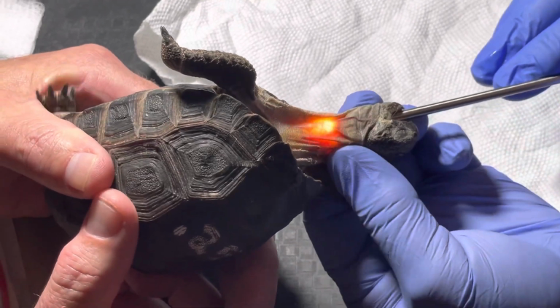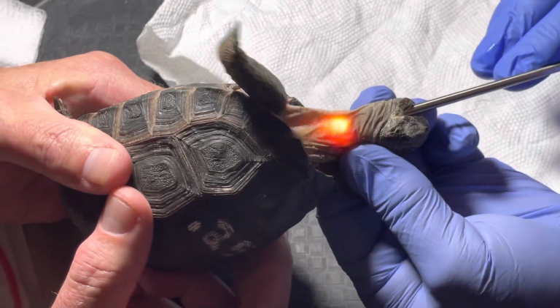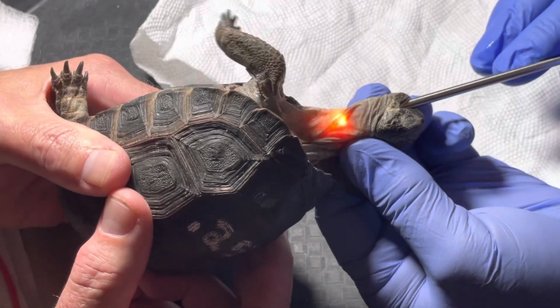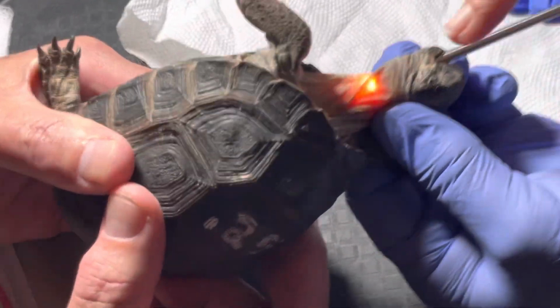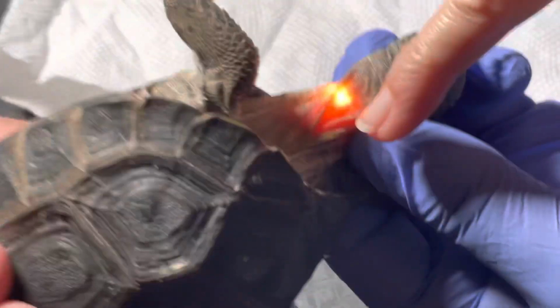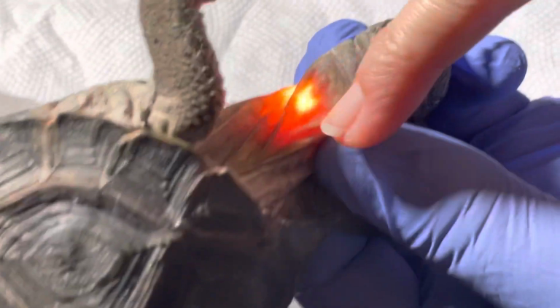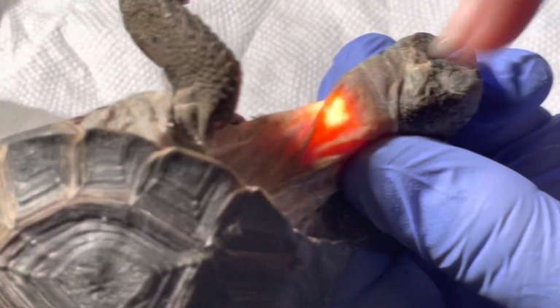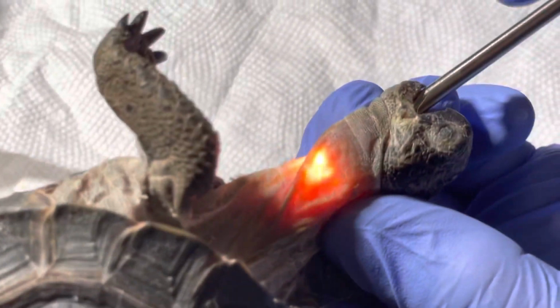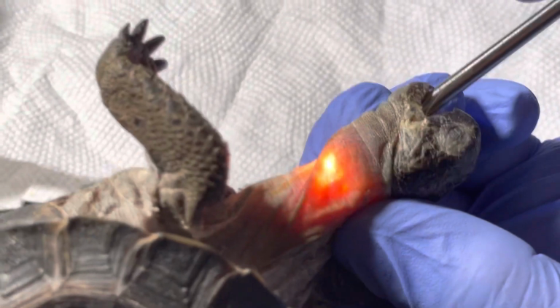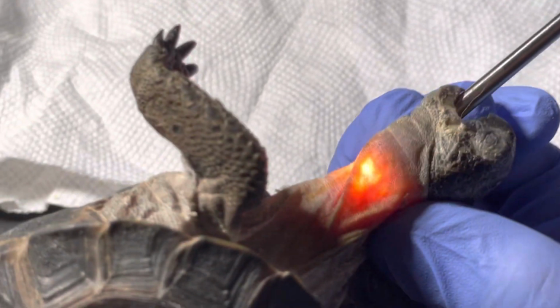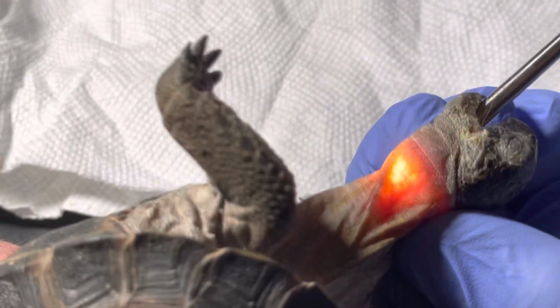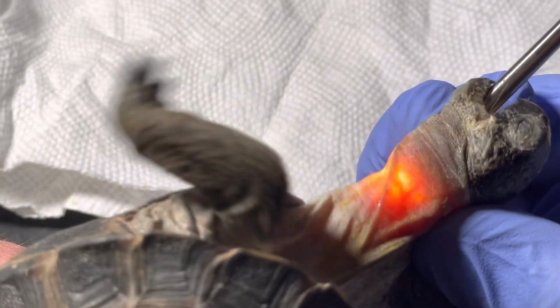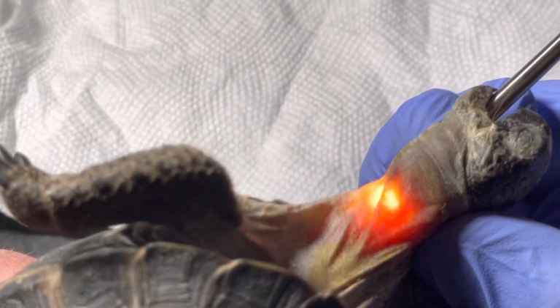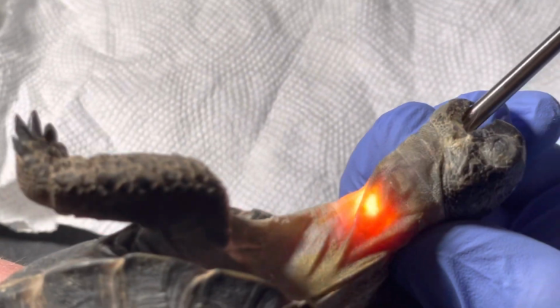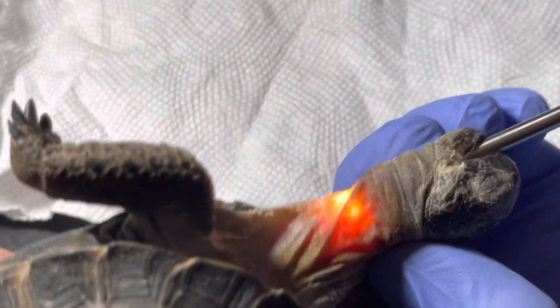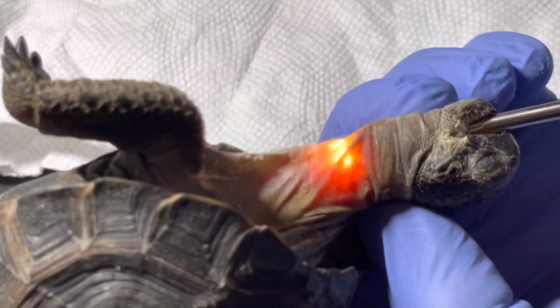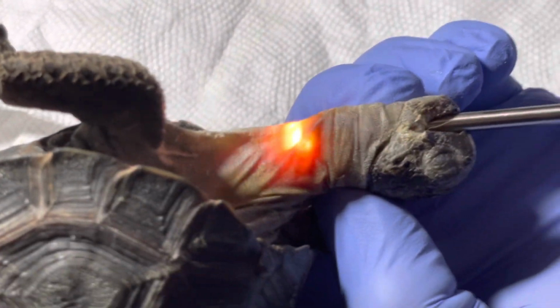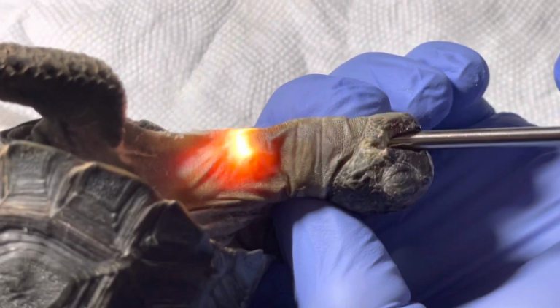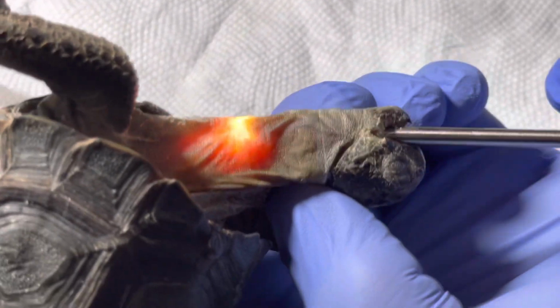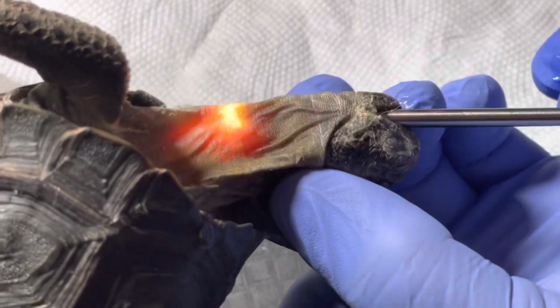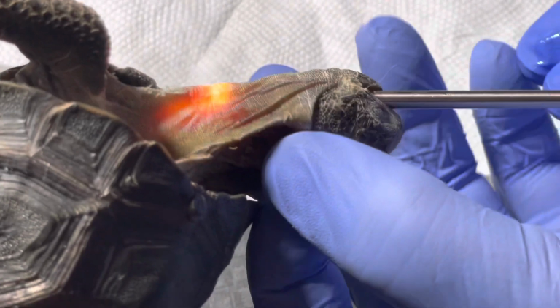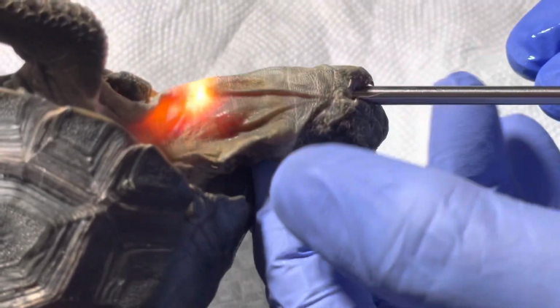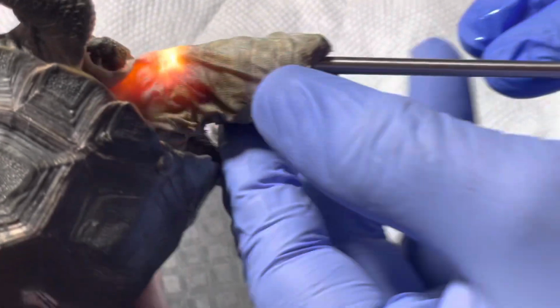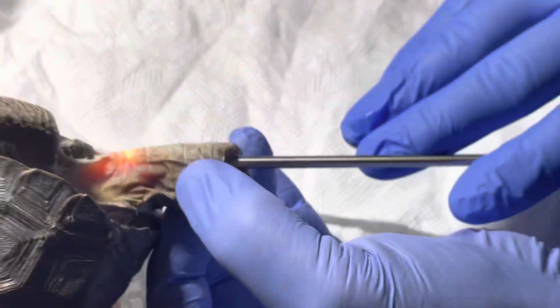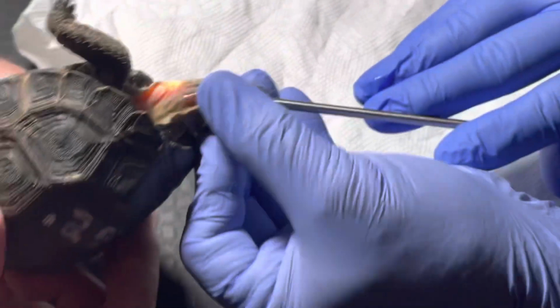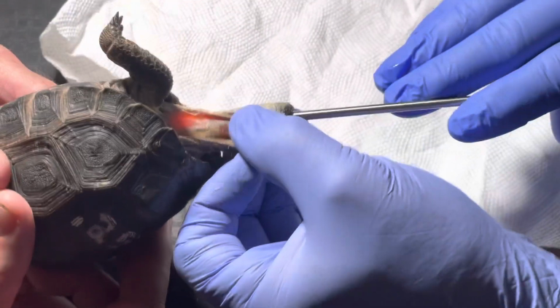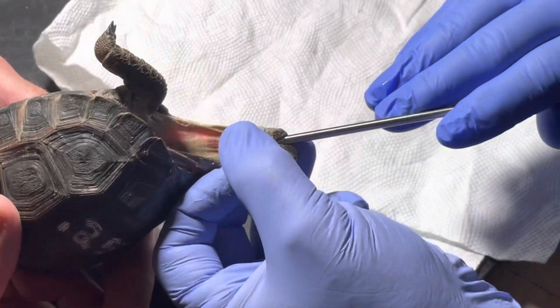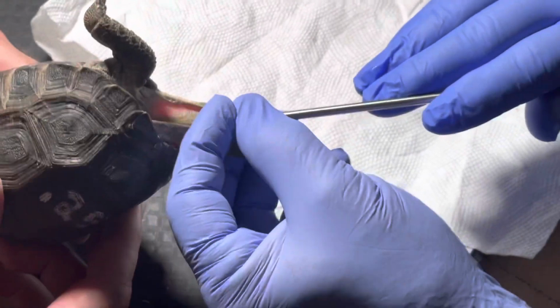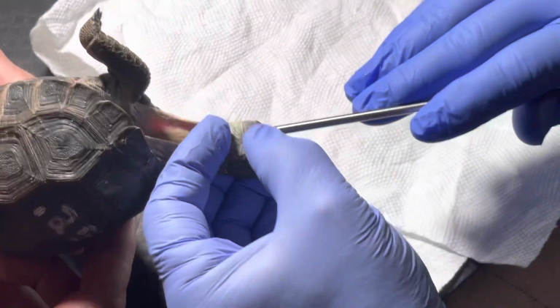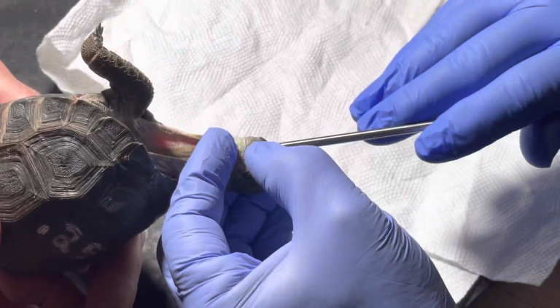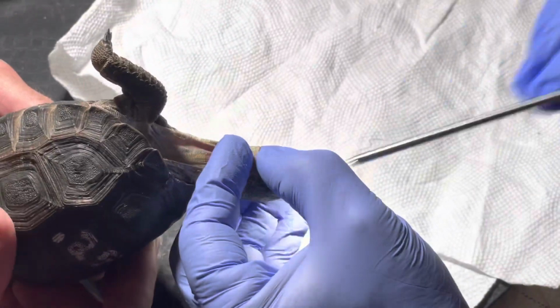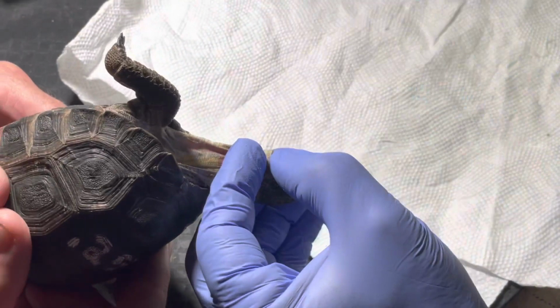There's the jugular — wow, right up here, right there. See it, Erica? Yep. Okay, so when we put in our feeding tube, we want to put it in down here, below the jugular.